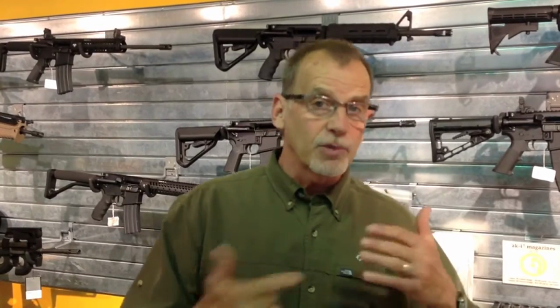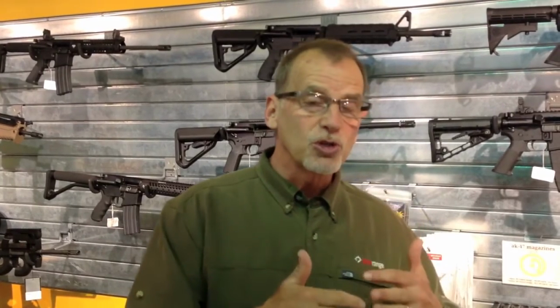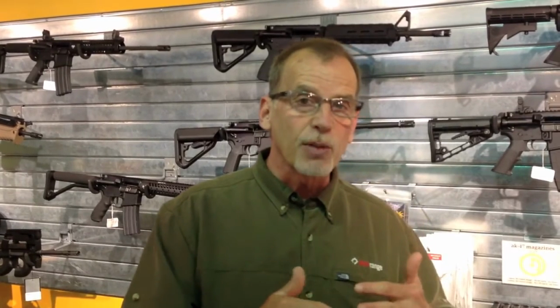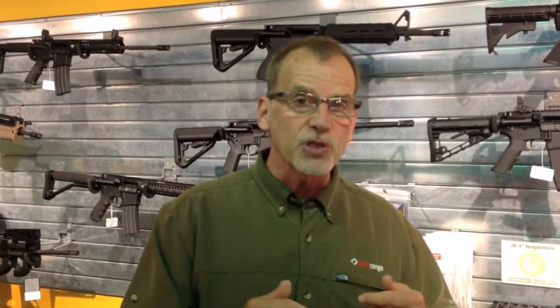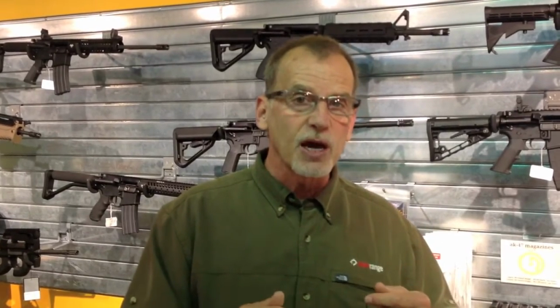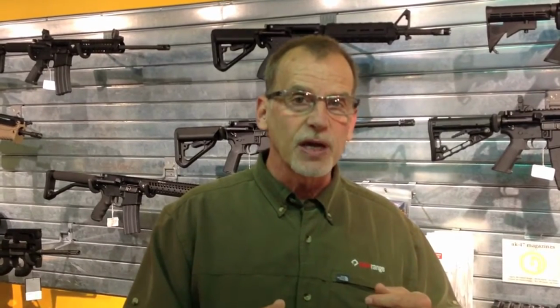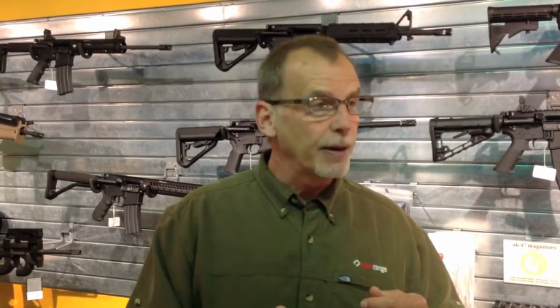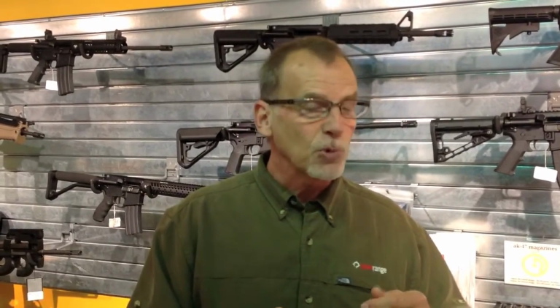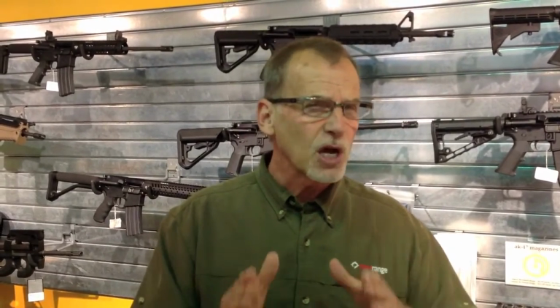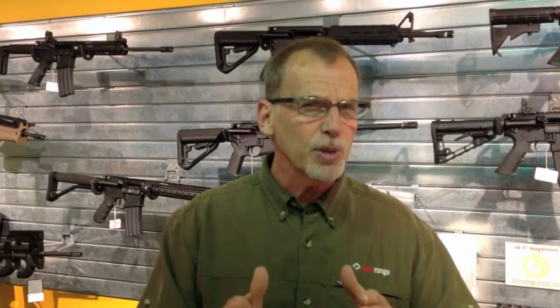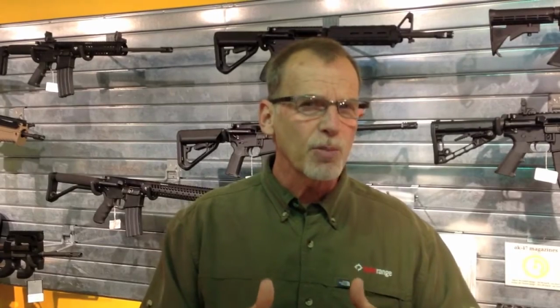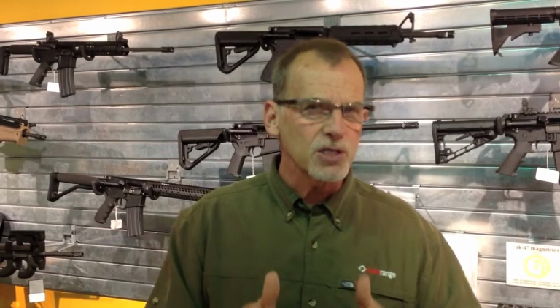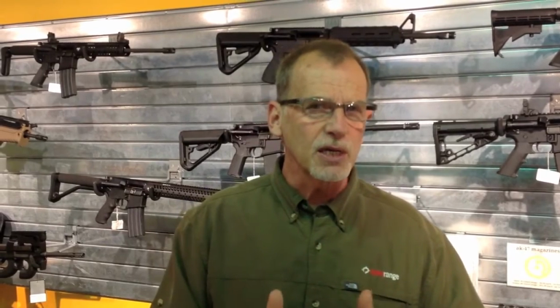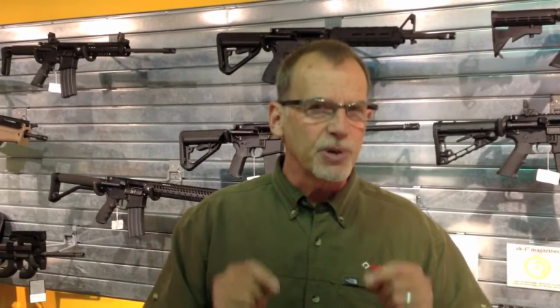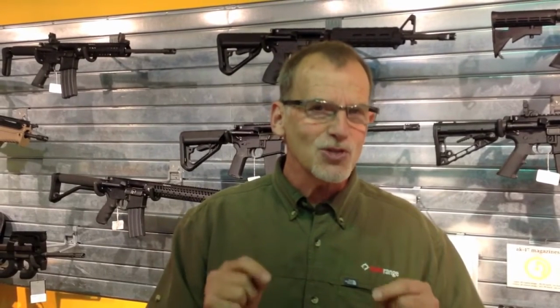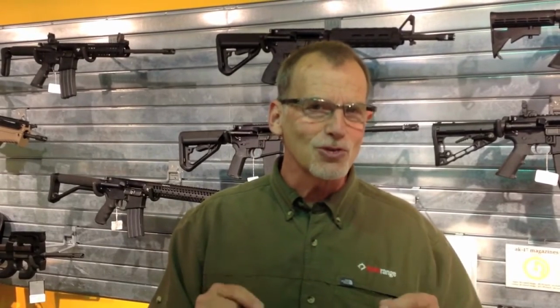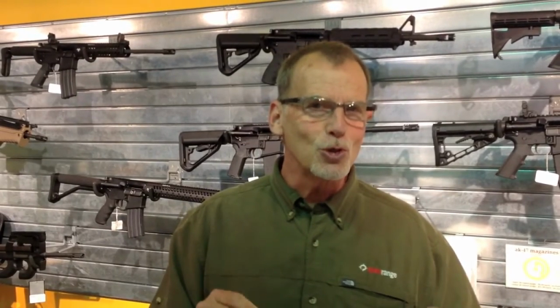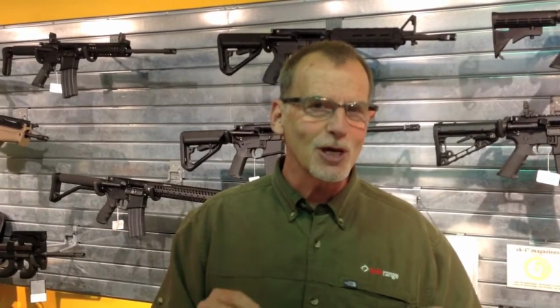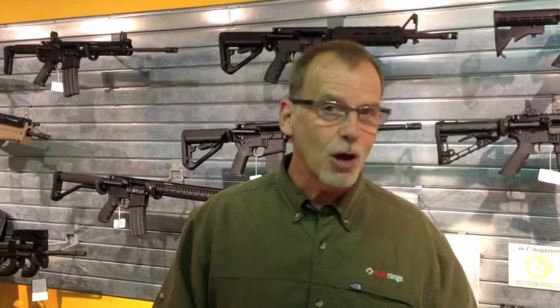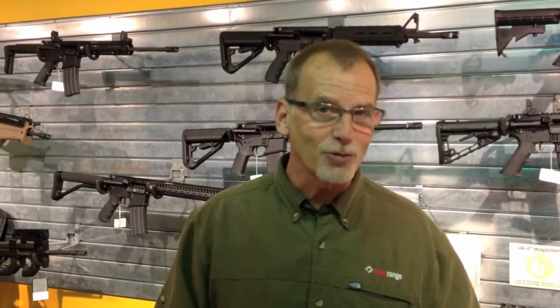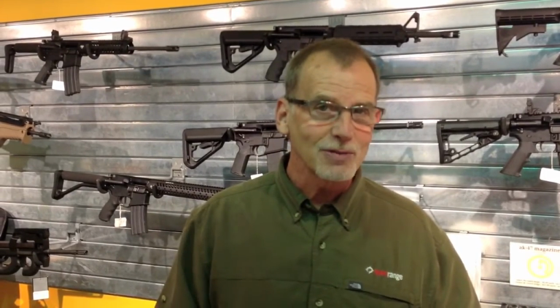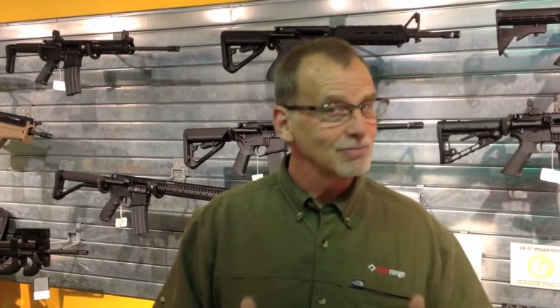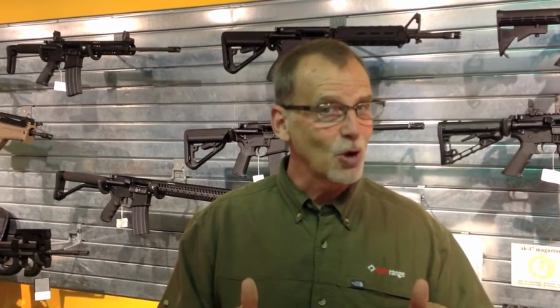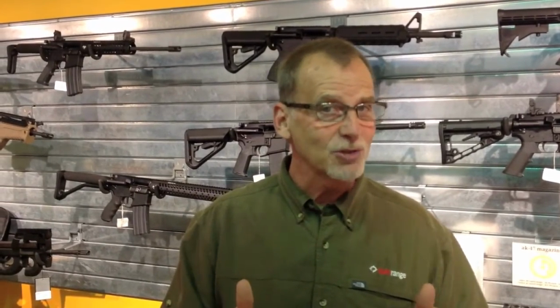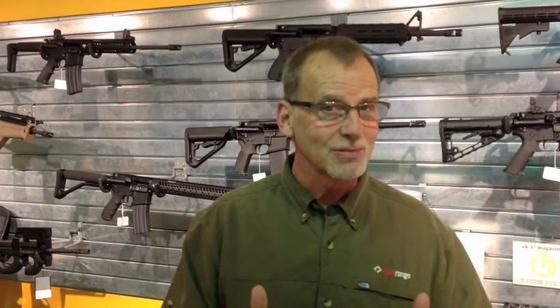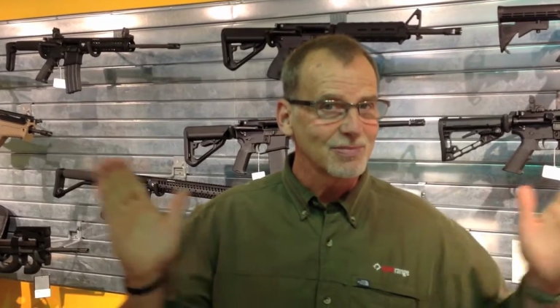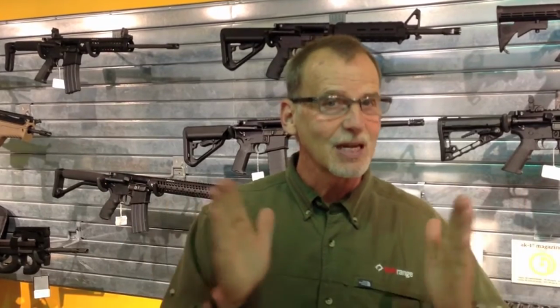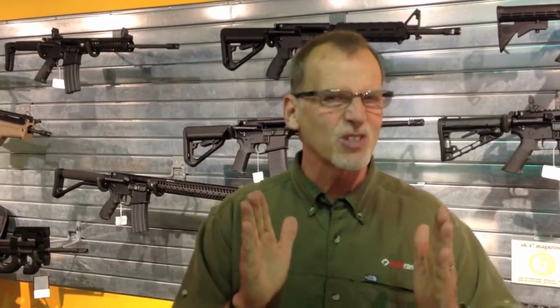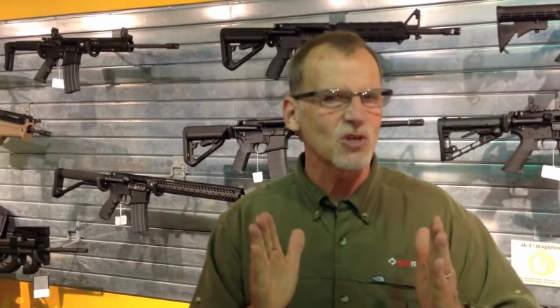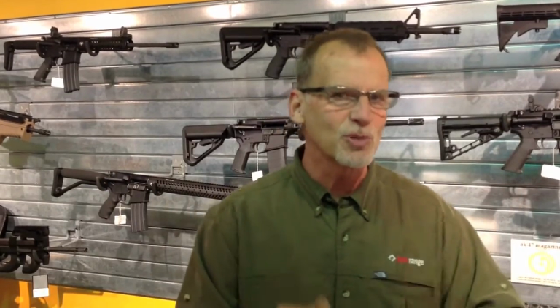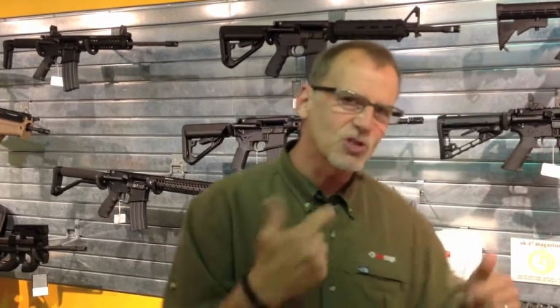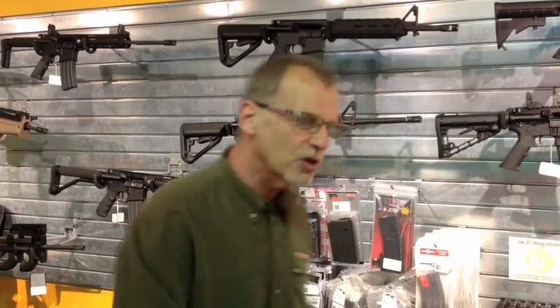I'm going to show you just a couple of things they have and talk a little more about Kentucky. This is the new Kentucky long rifle — not quite as long as it used to be. So let's take a look.